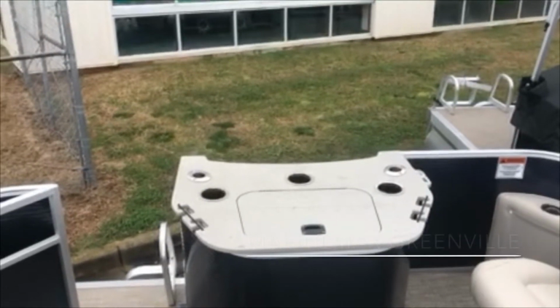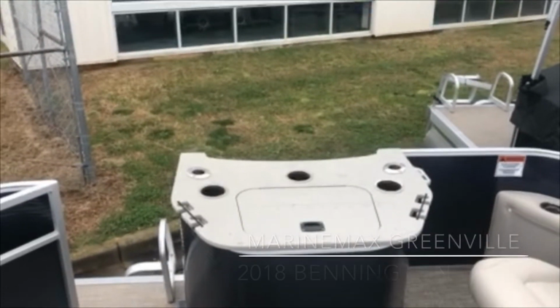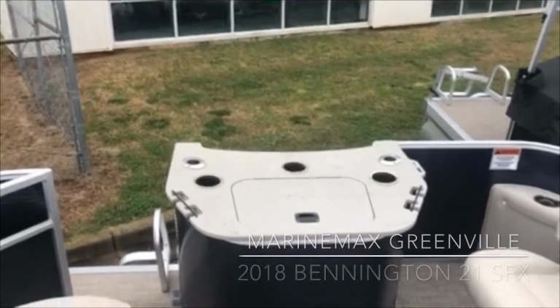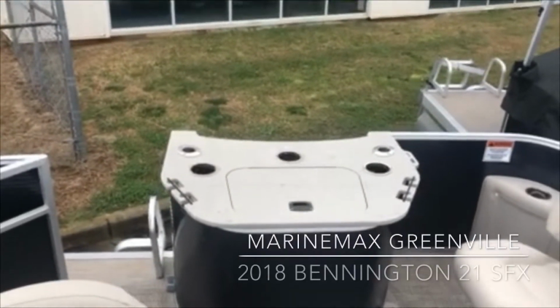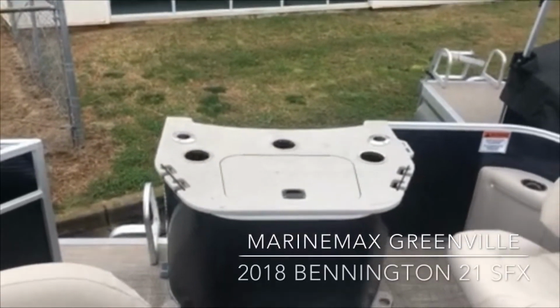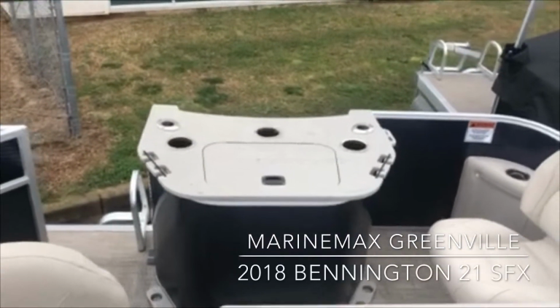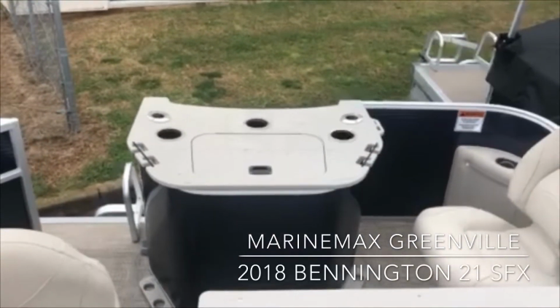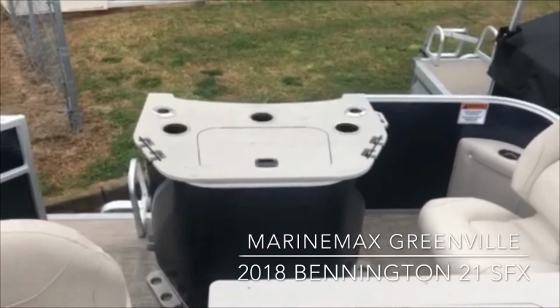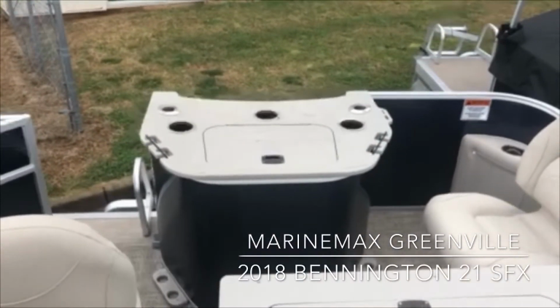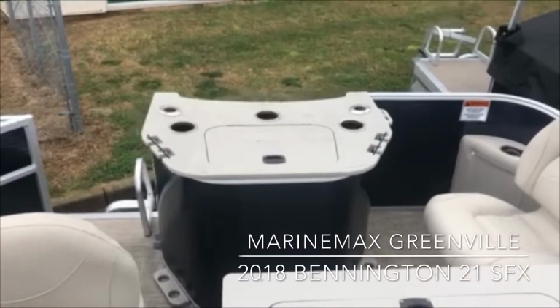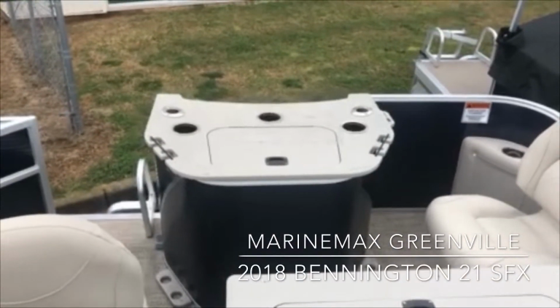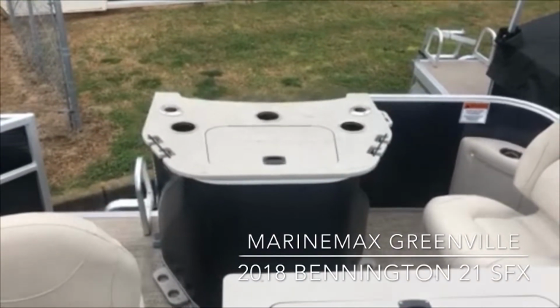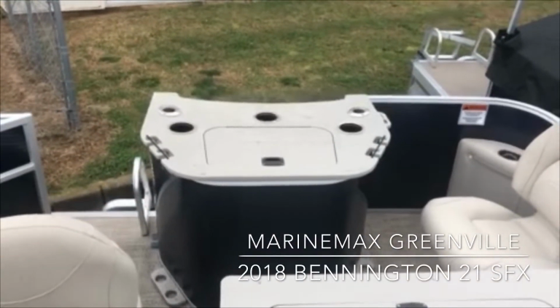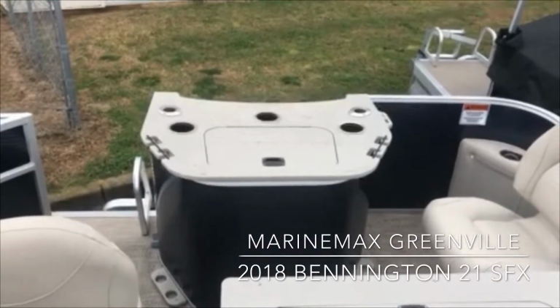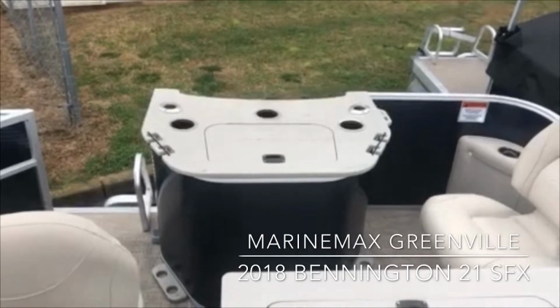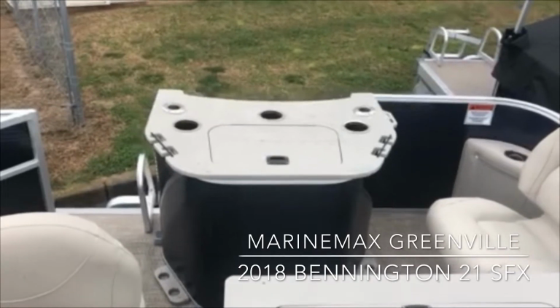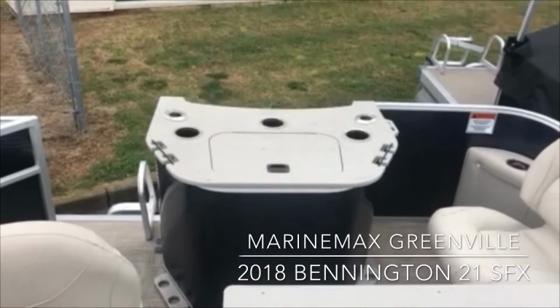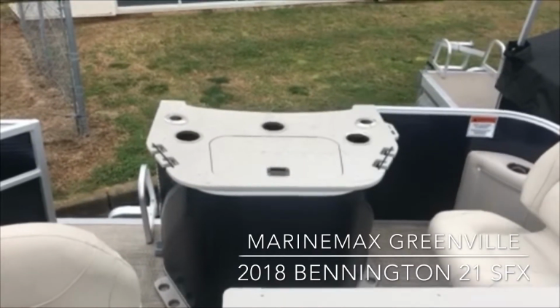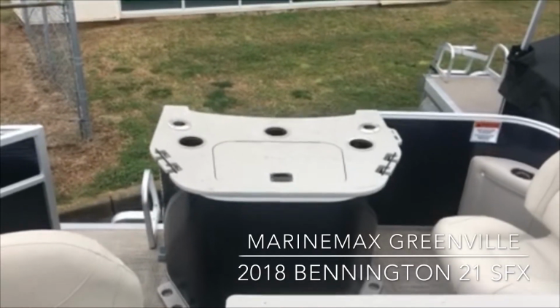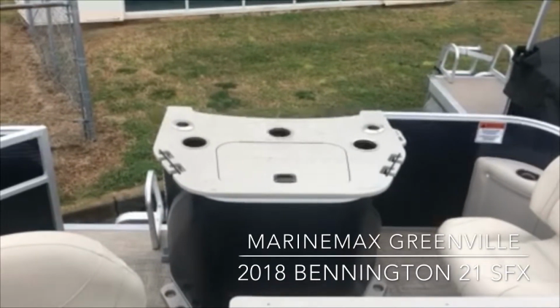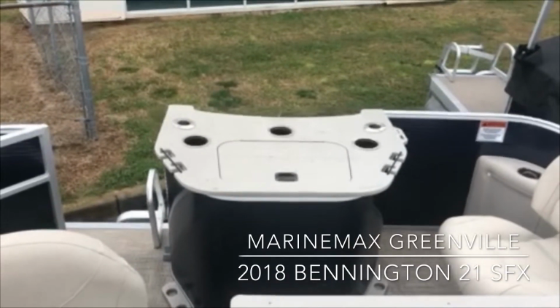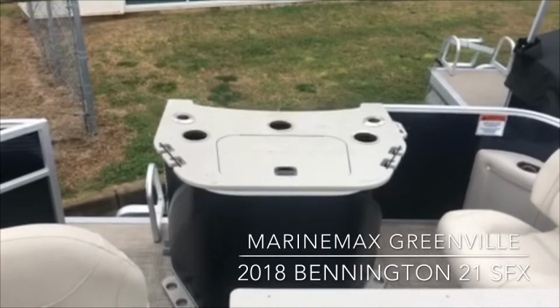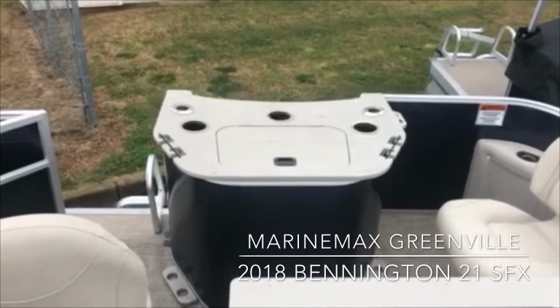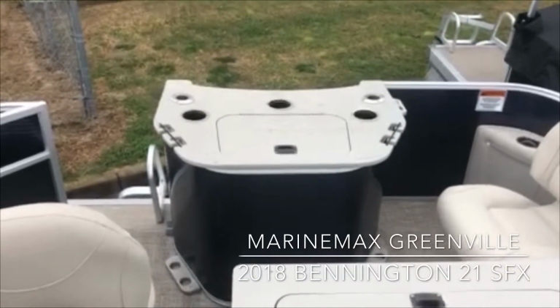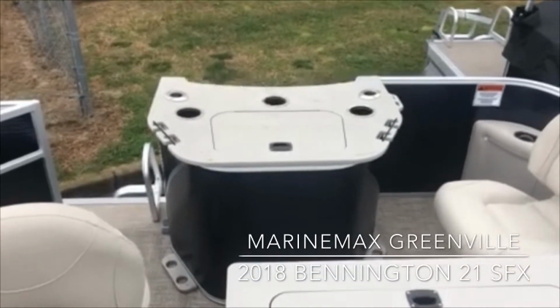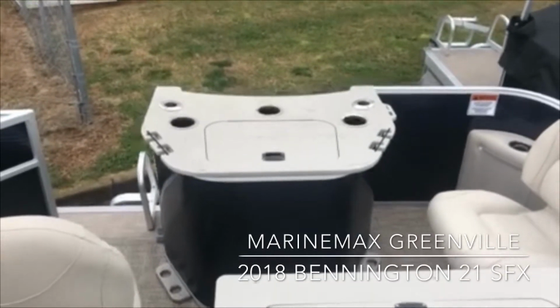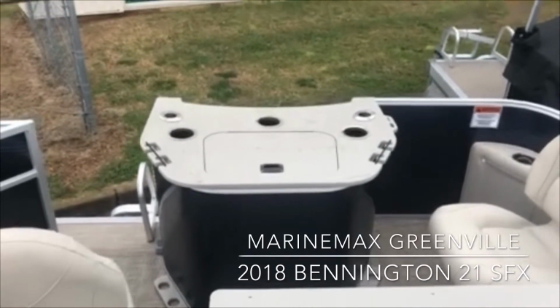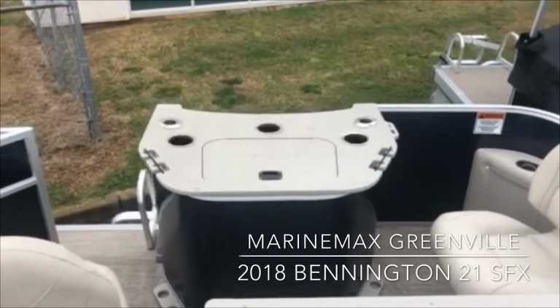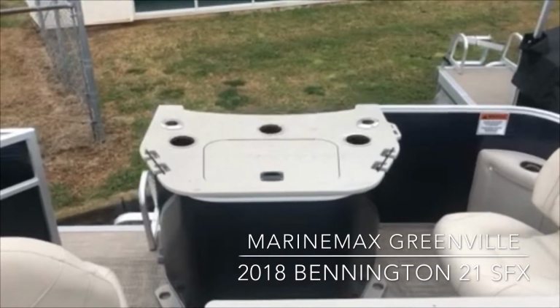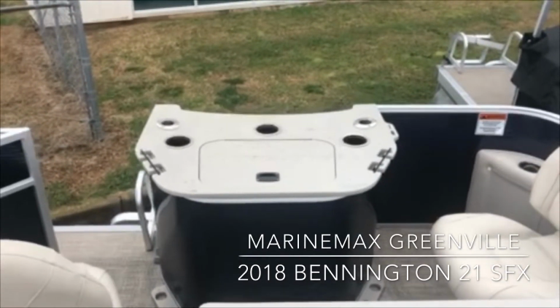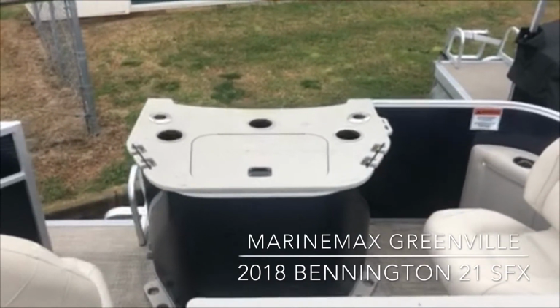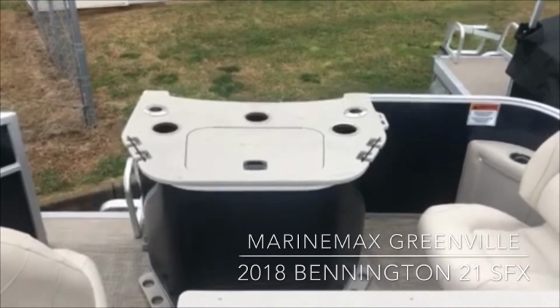Hi, my name is Scott Ryerson and I would like to take you through our Bennington 21 SFX pontoon with a 115 Yamaha.